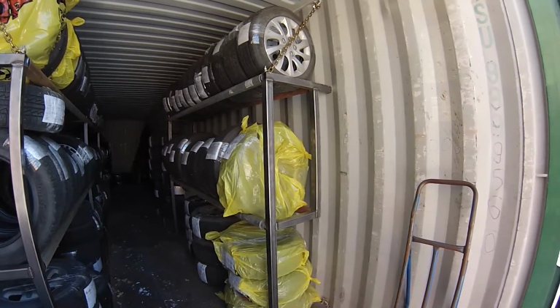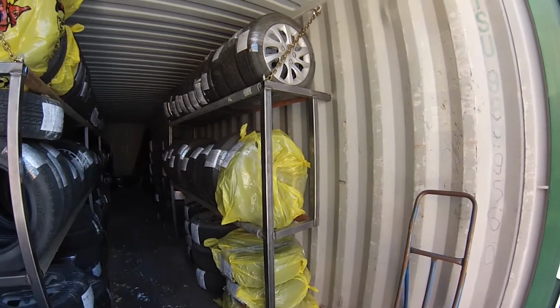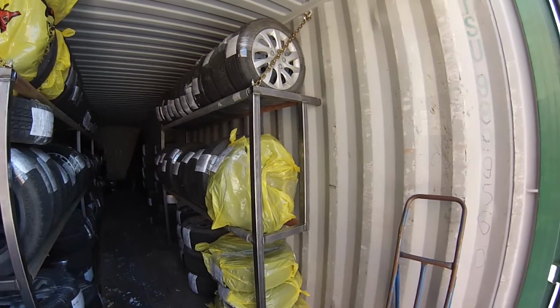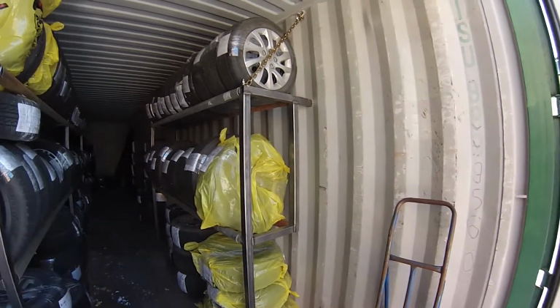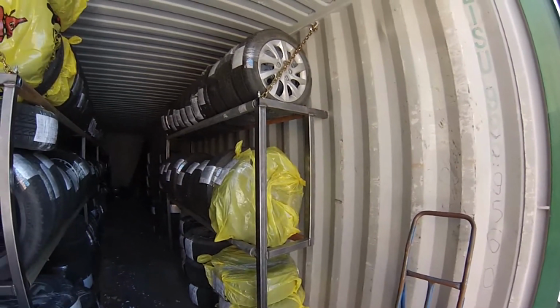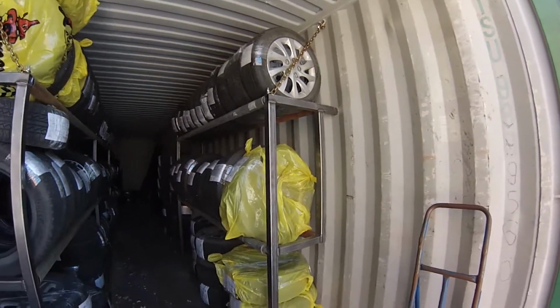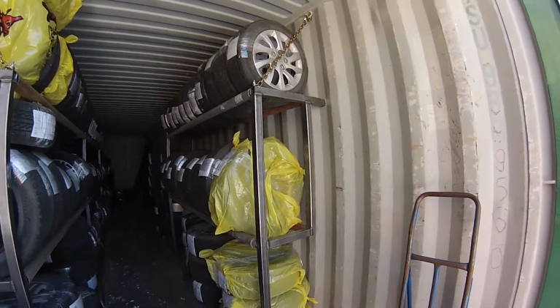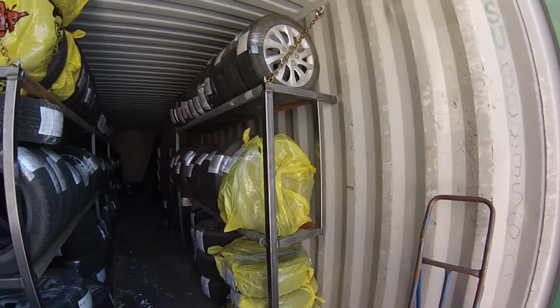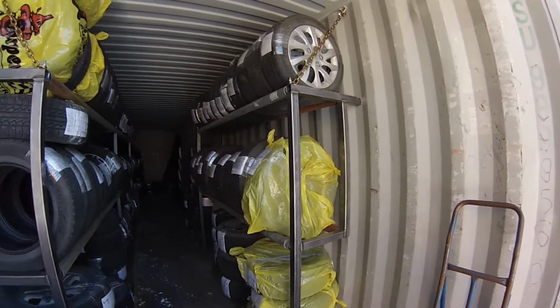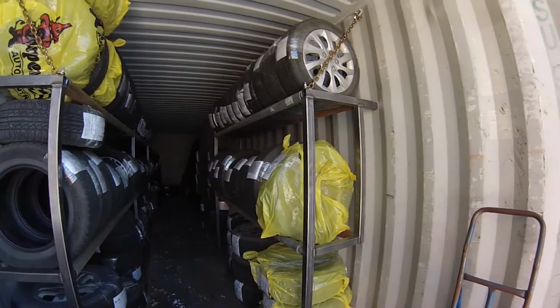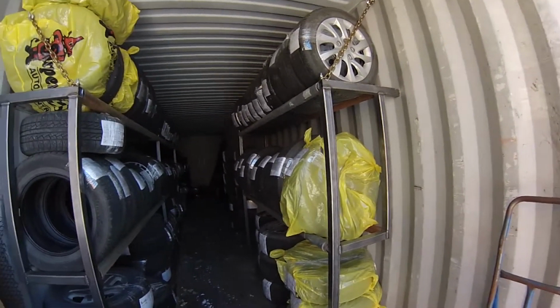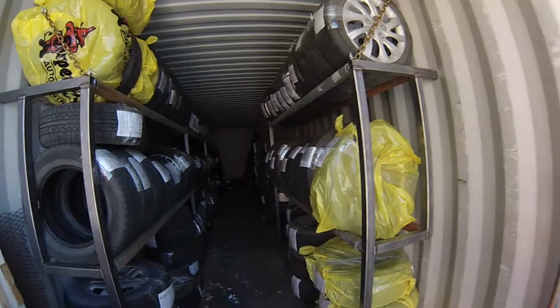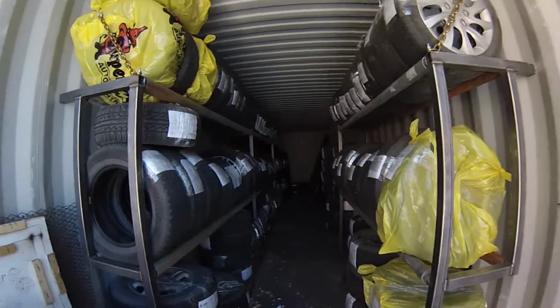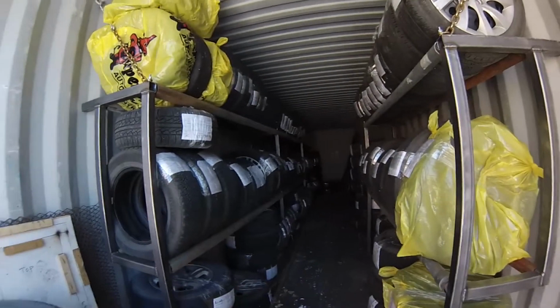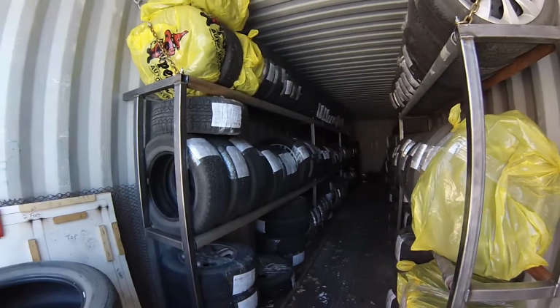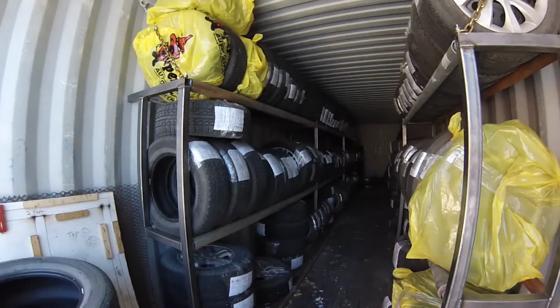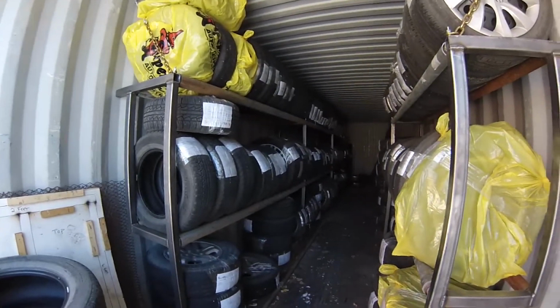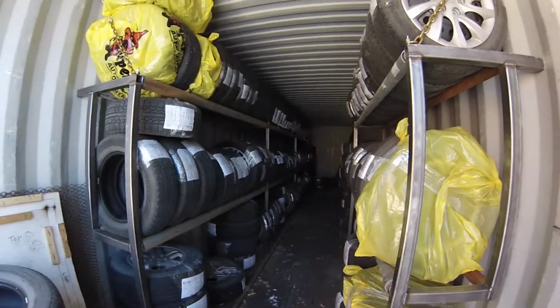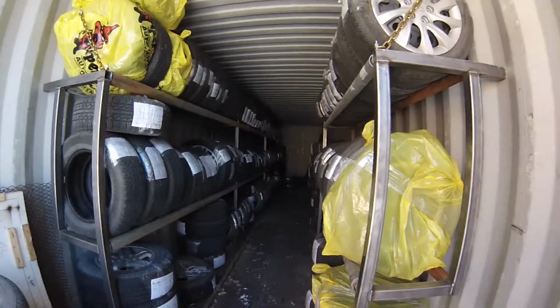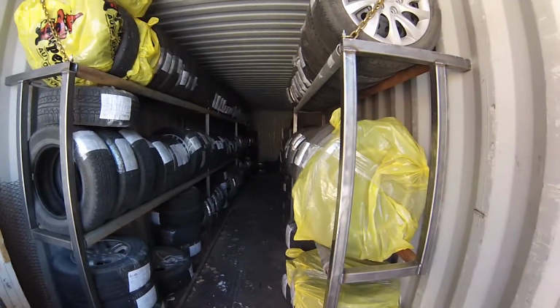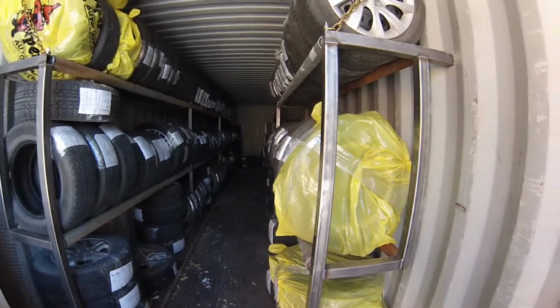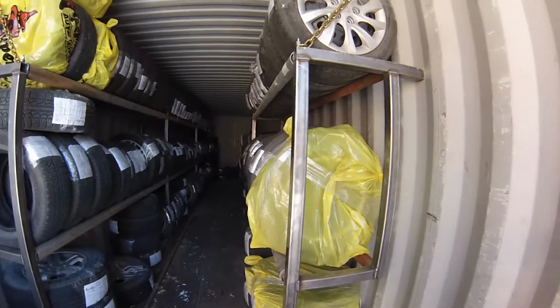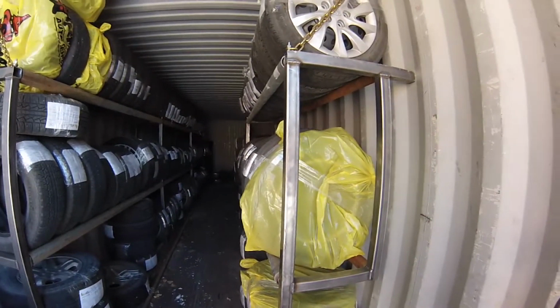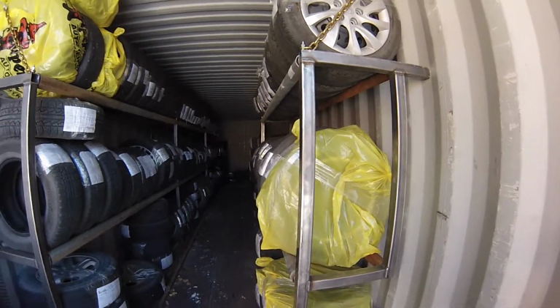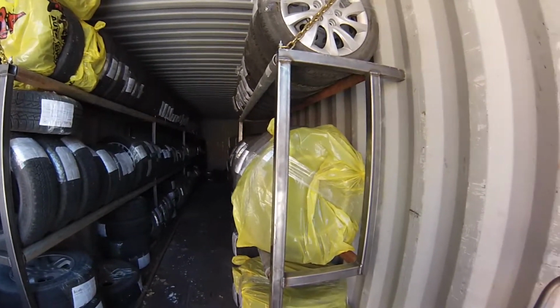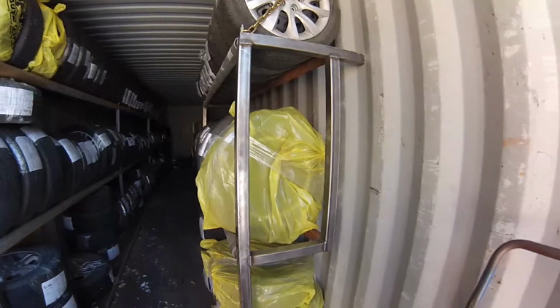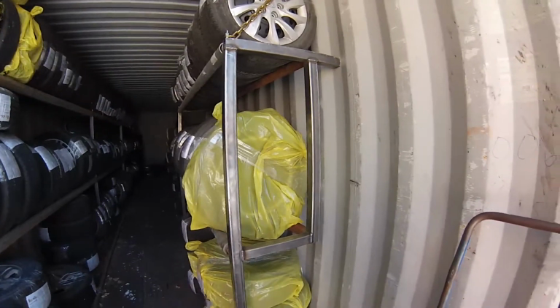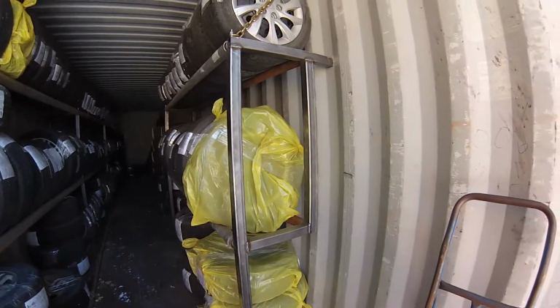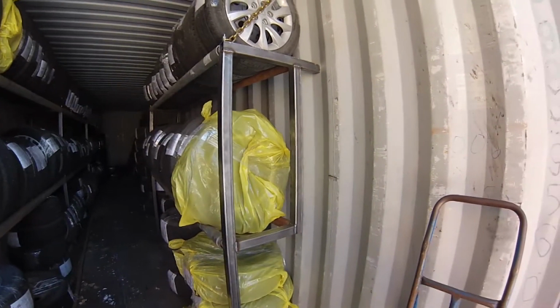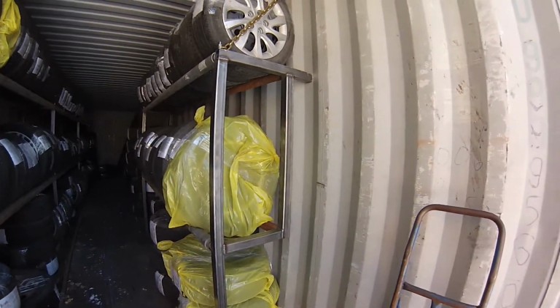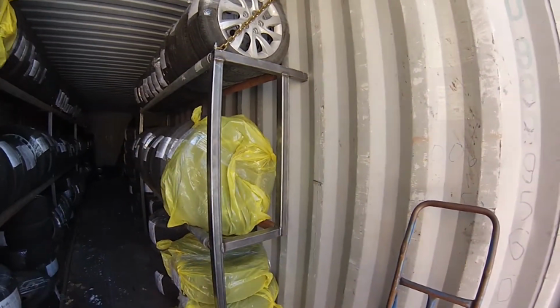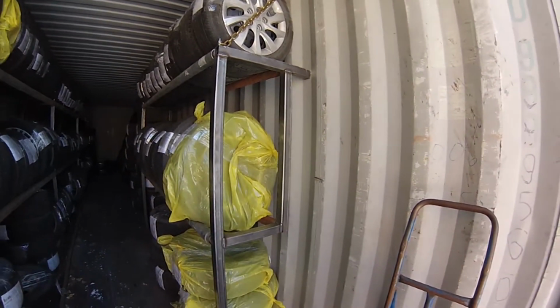I just thought I'd show you this simple racking system that I designed. In this case I'm using it for tire storage racks, but it could be used for any kind of shelving or racking that you wanted to do.